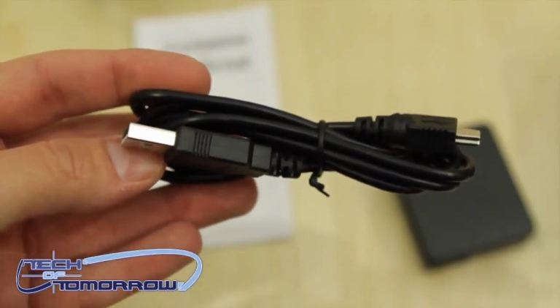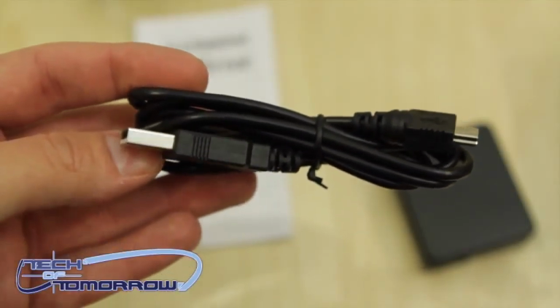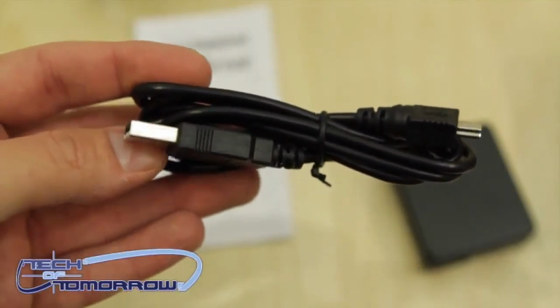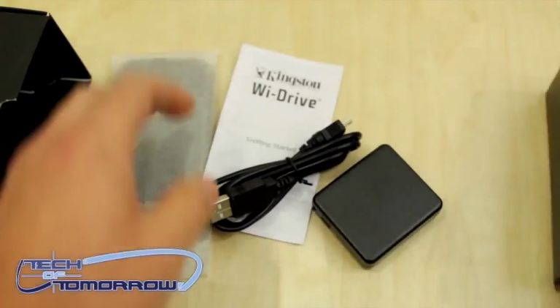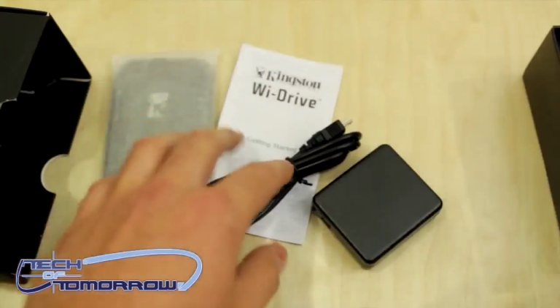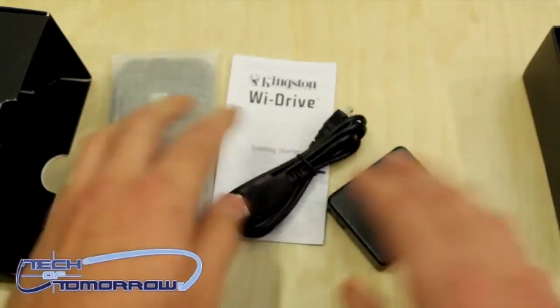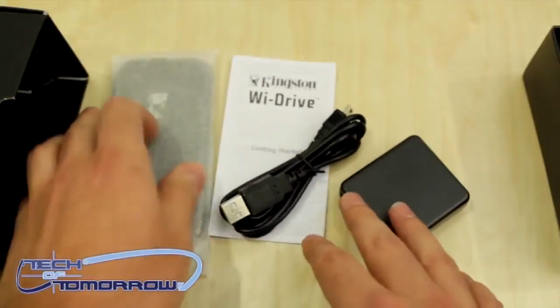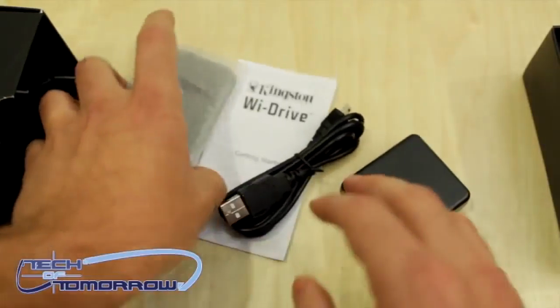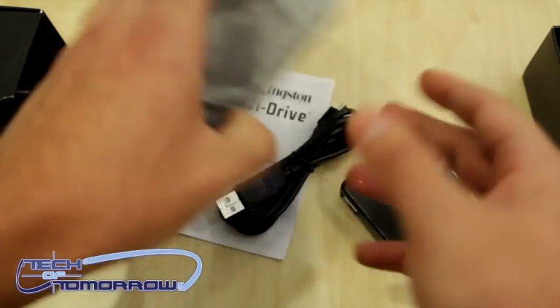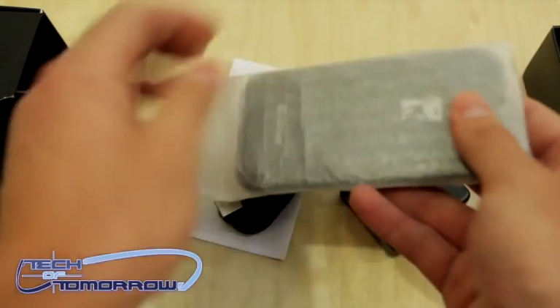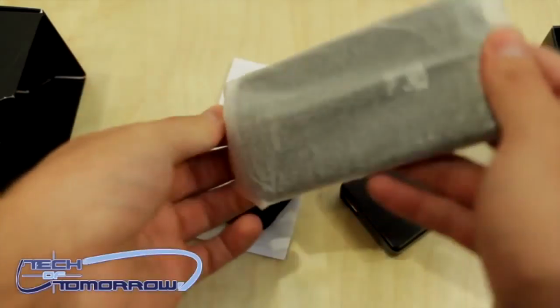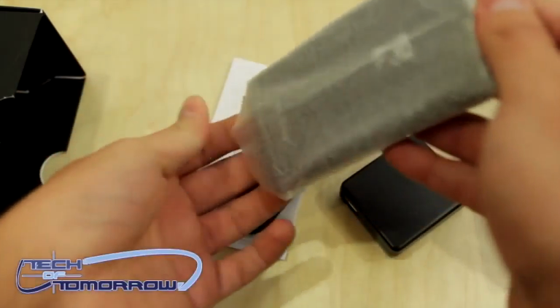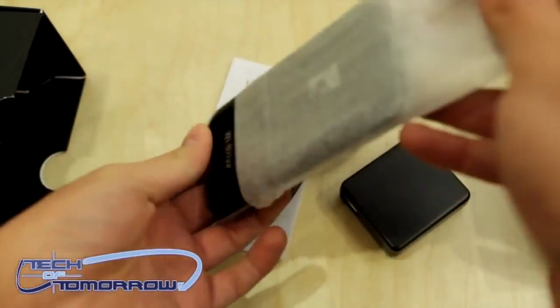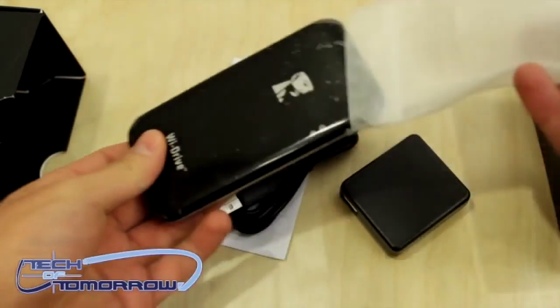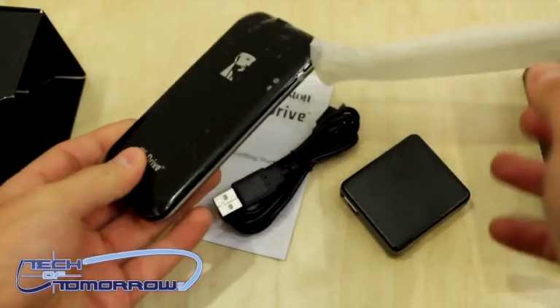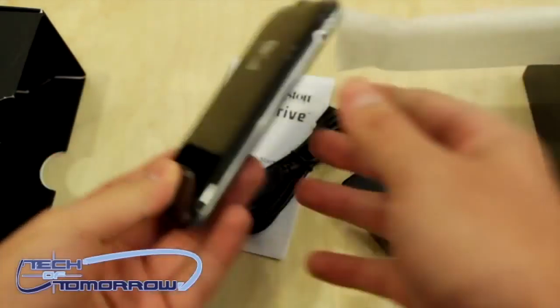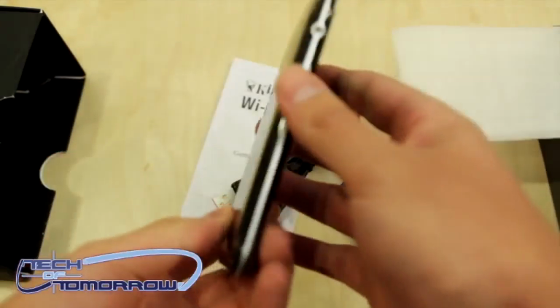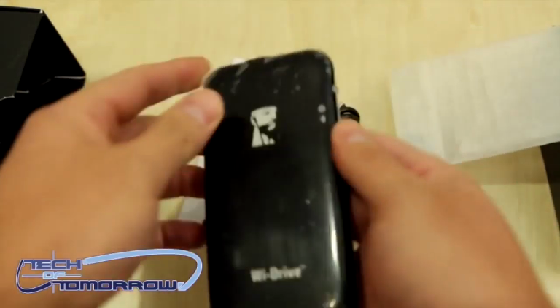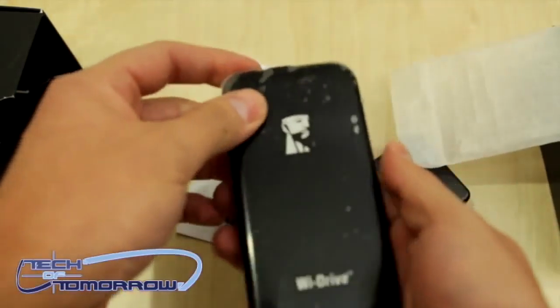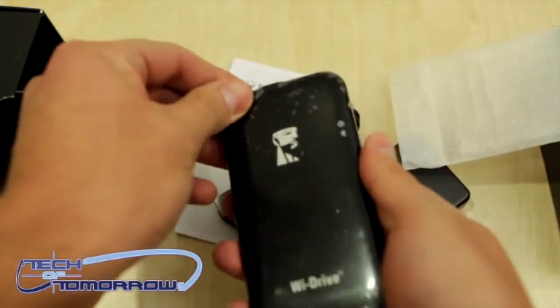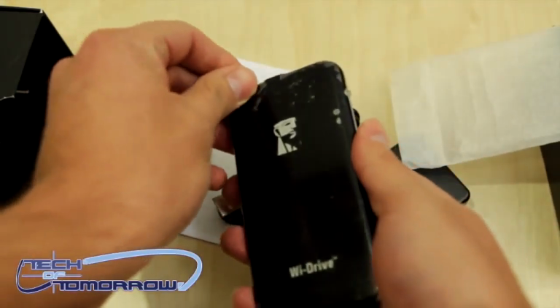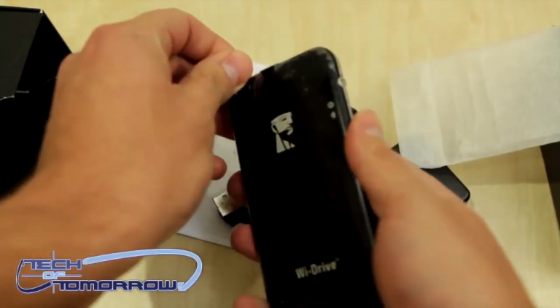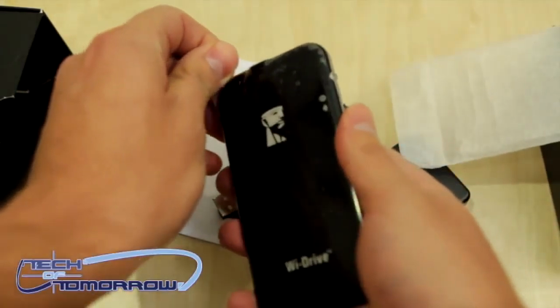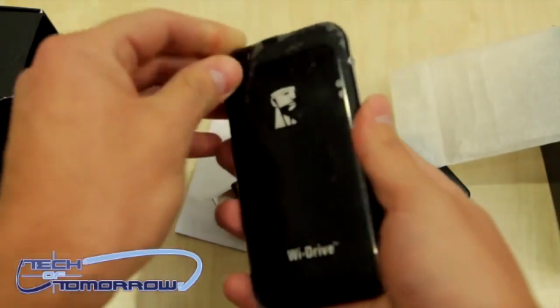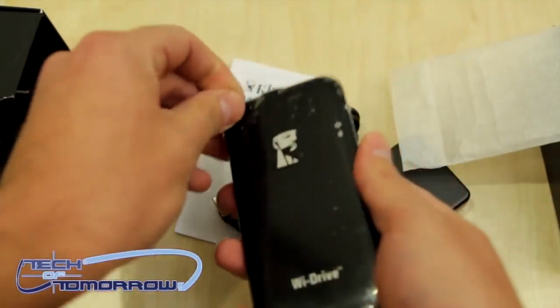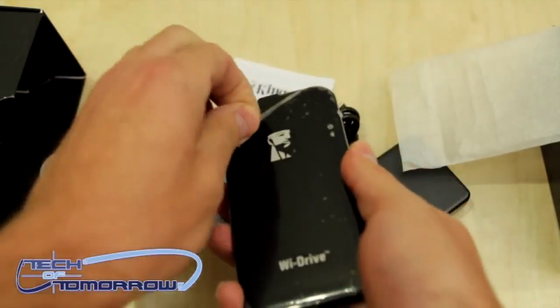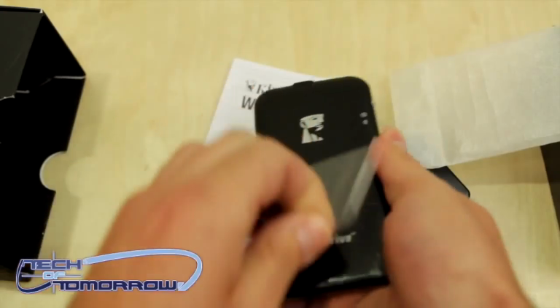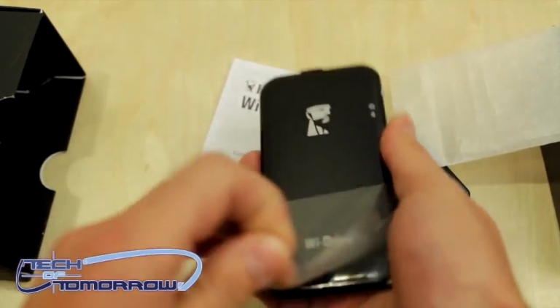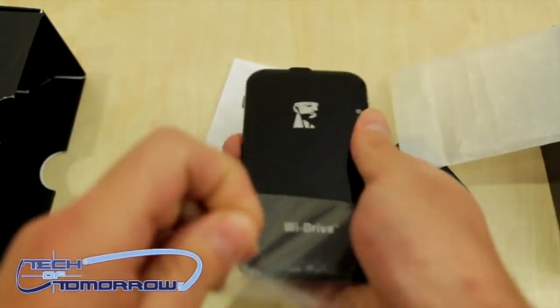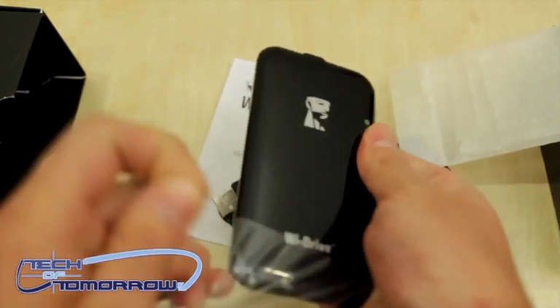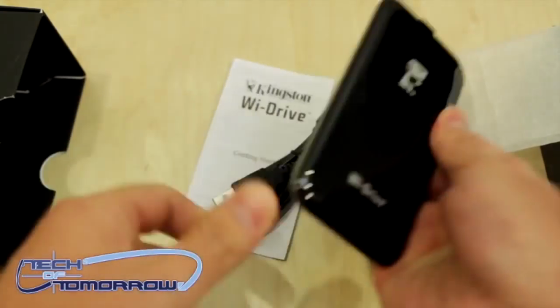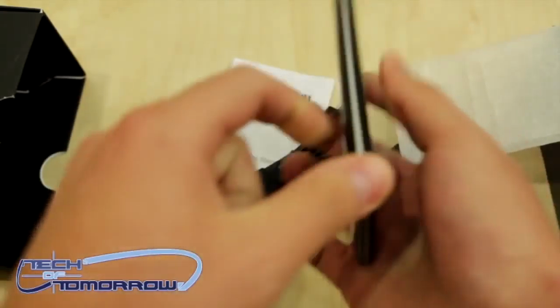So we got a couple things popping out right here. We got the Kingston Y-Drive, the owner's manual, looks like a charger, and then a USB cable right here.